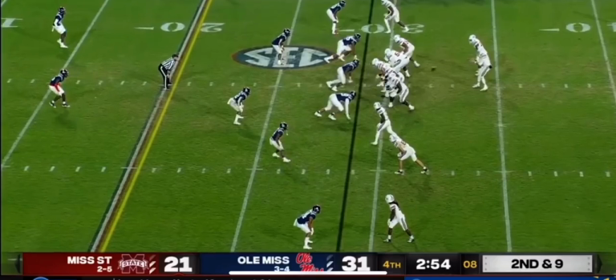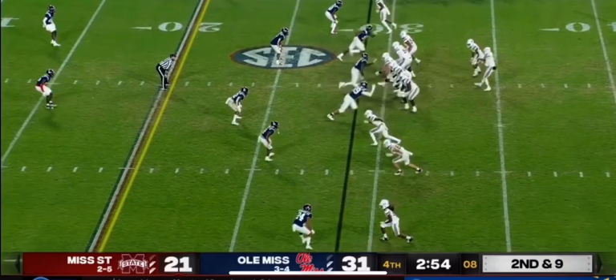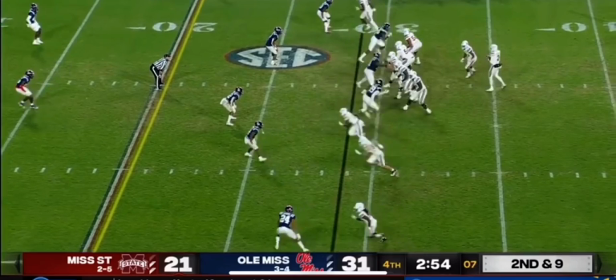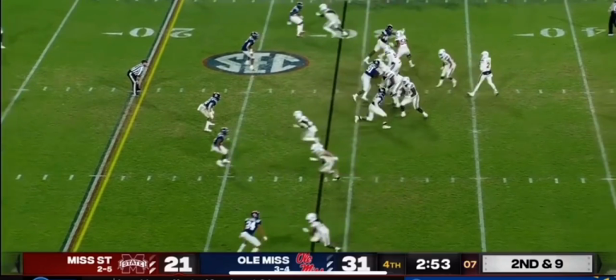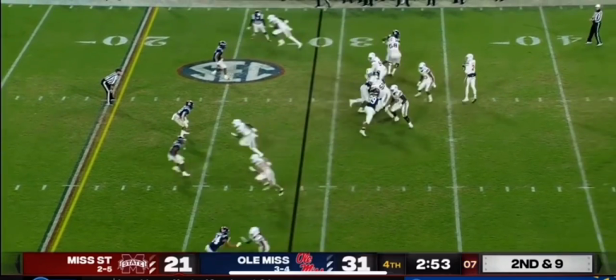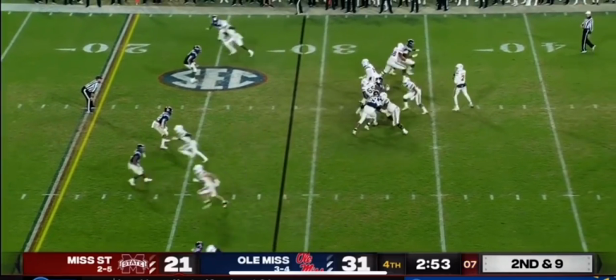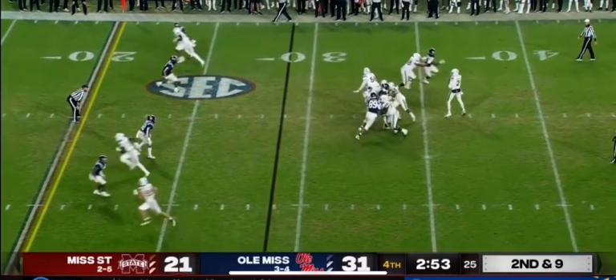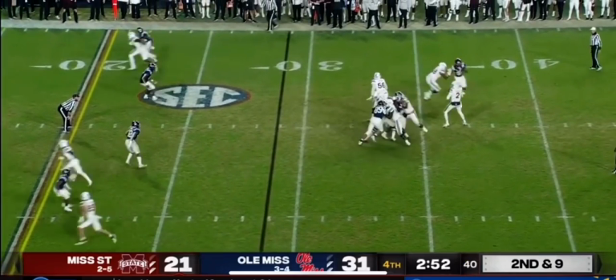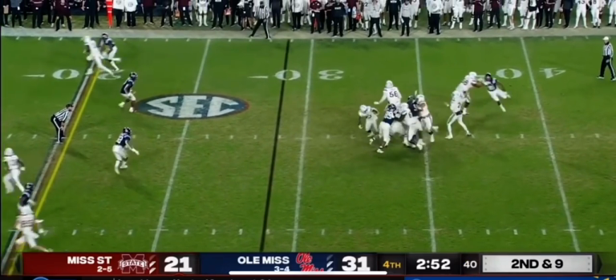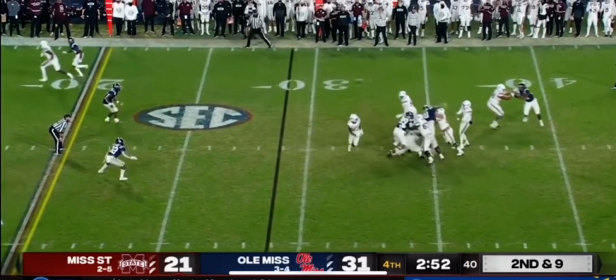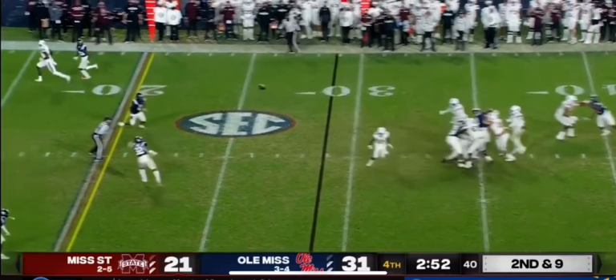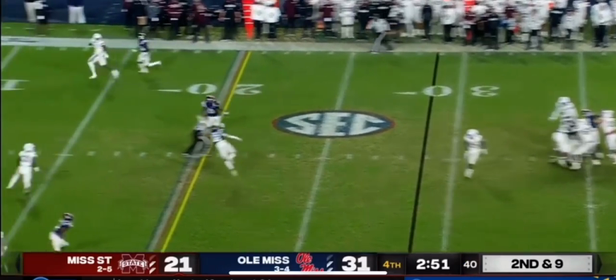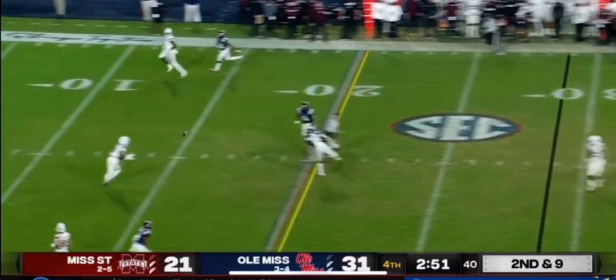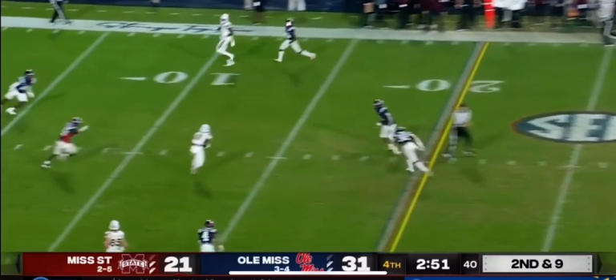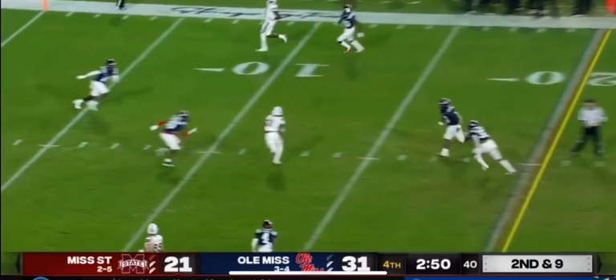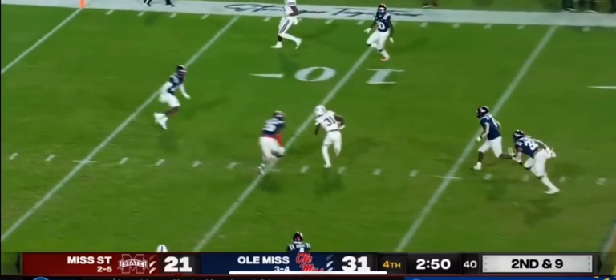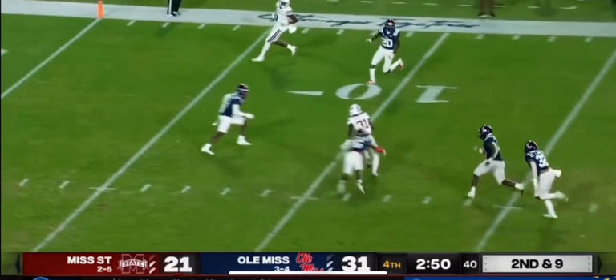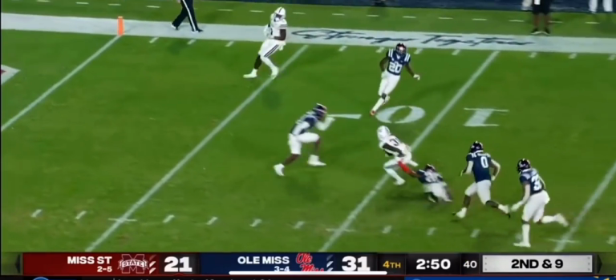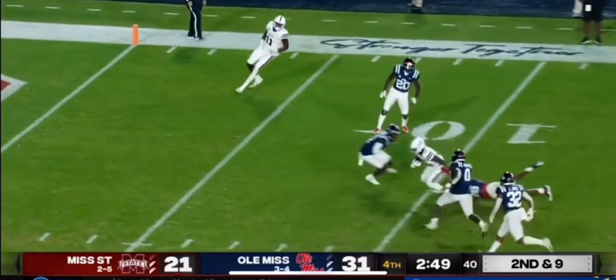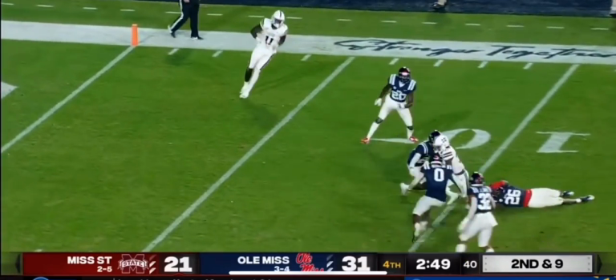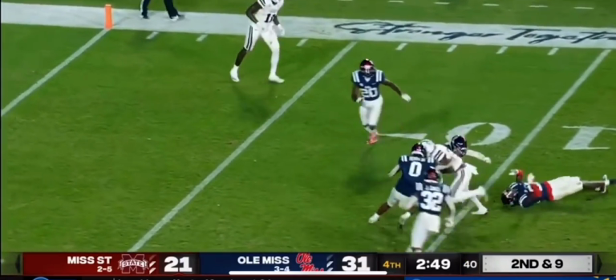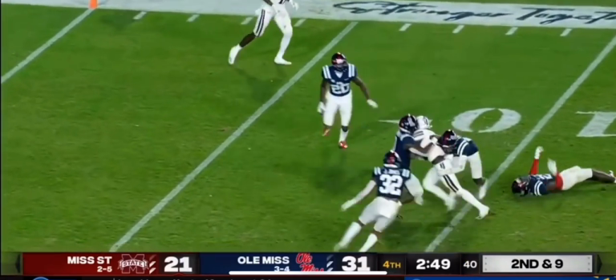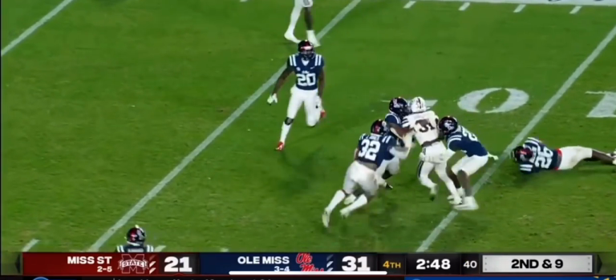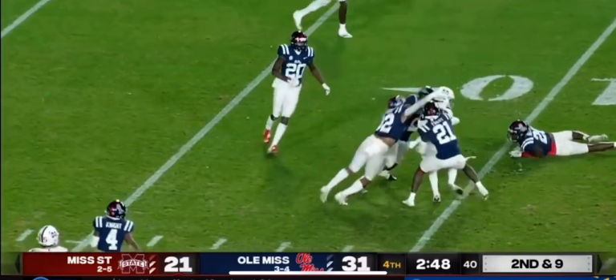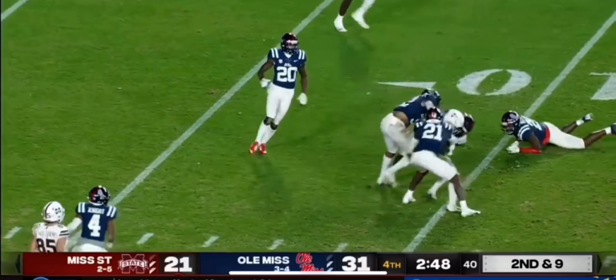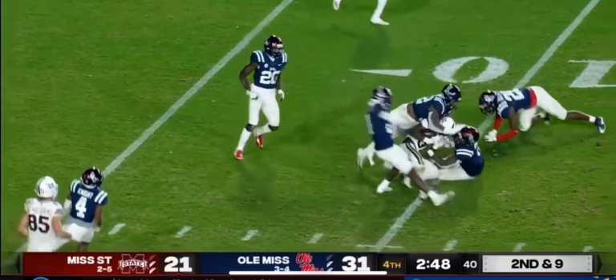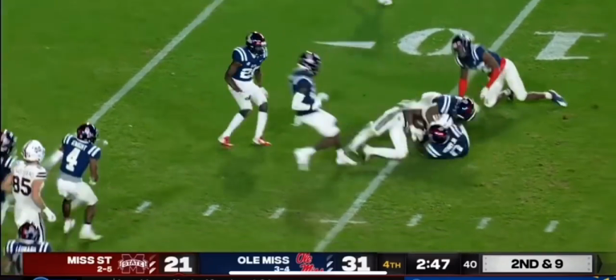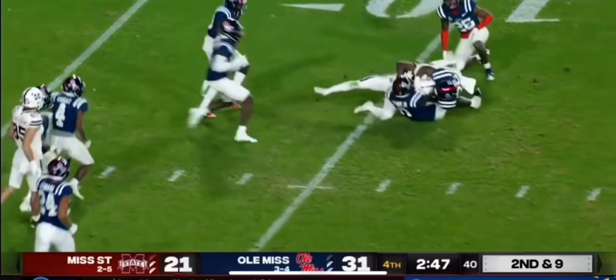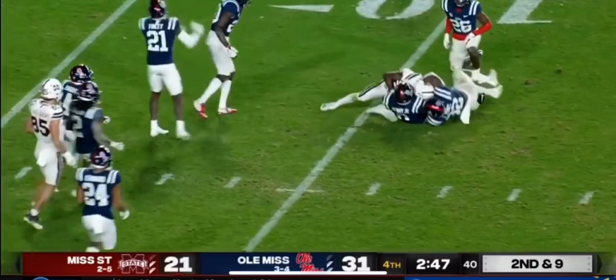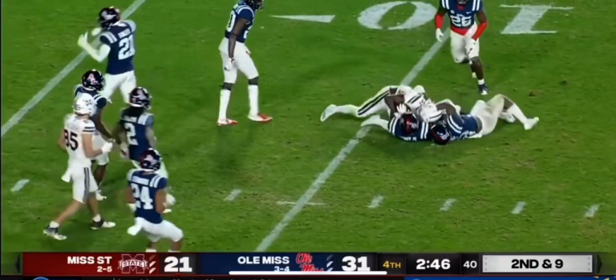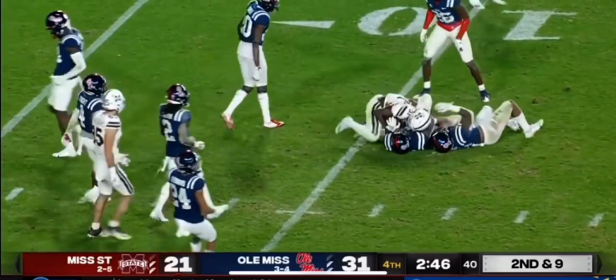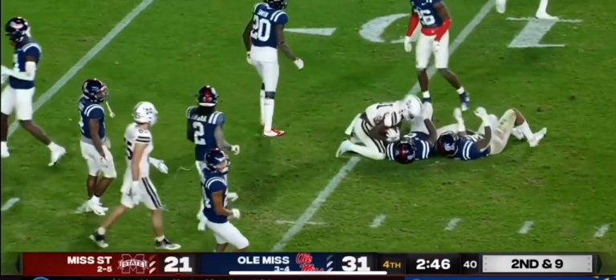Speed things up here a little bit. Second and nine — looking for Wally, in the seam. He's there, he's got it at the 10. It'll be first and goal, Mississippi State.